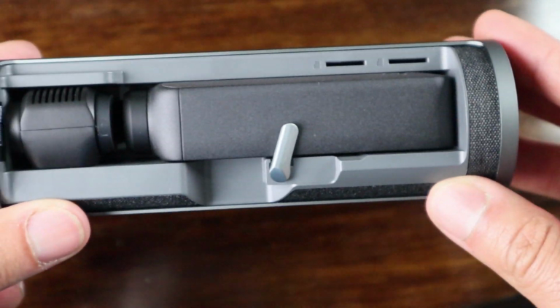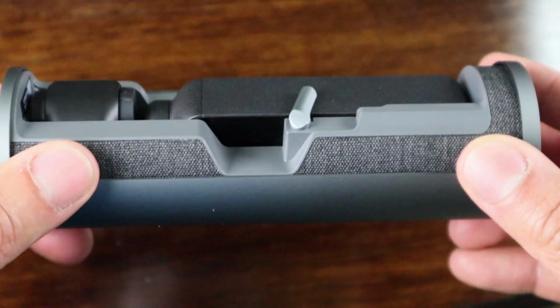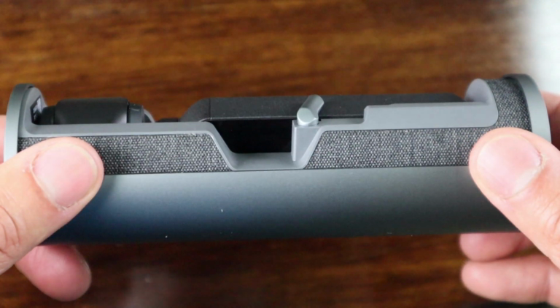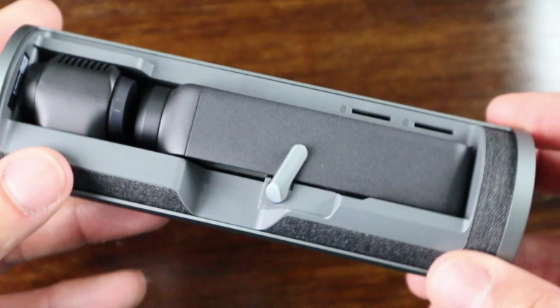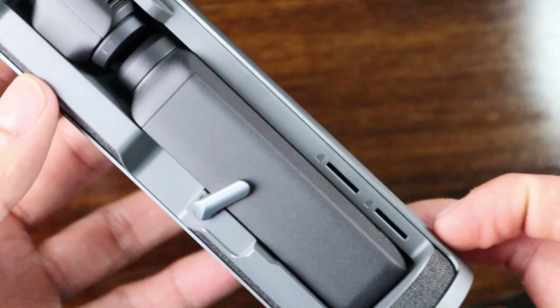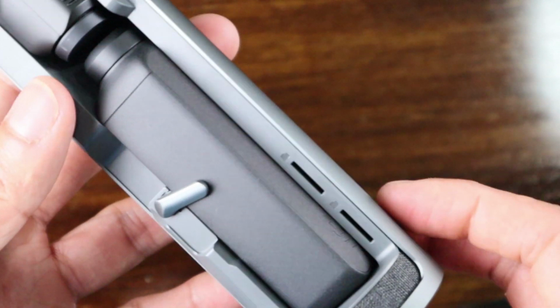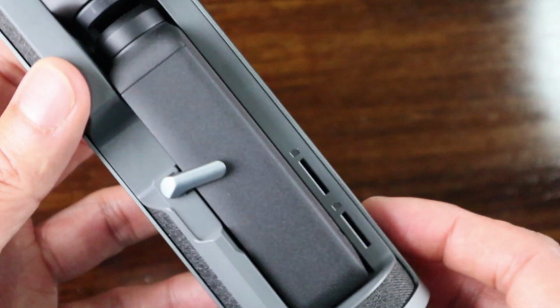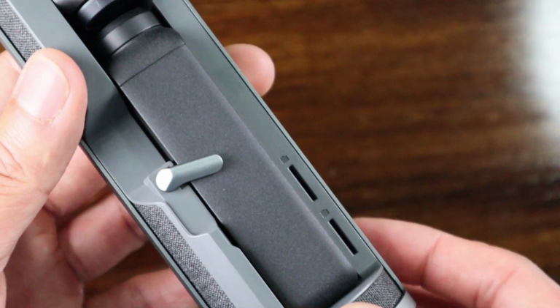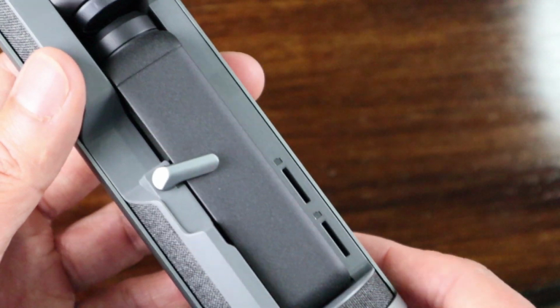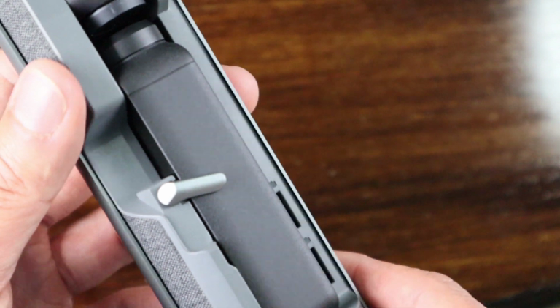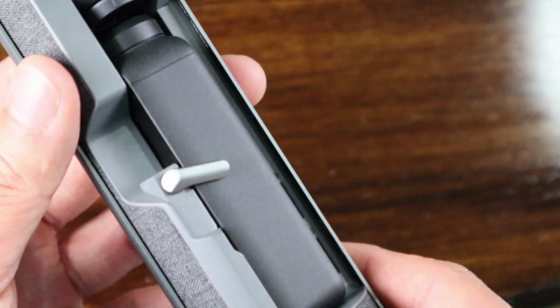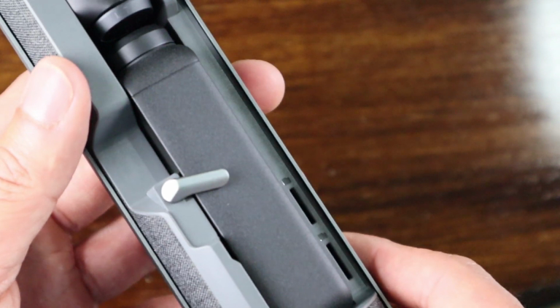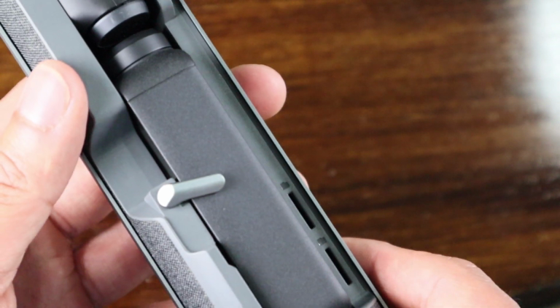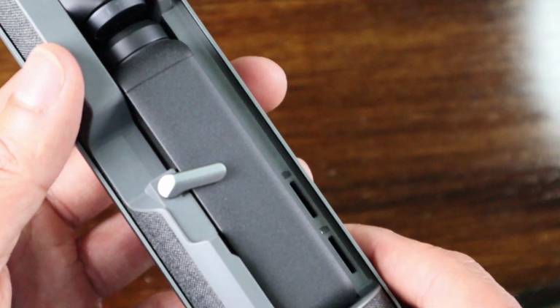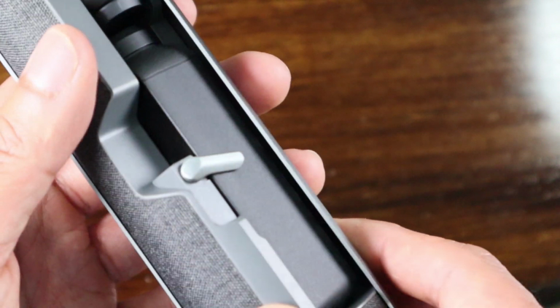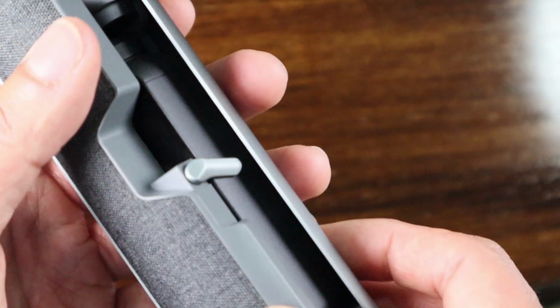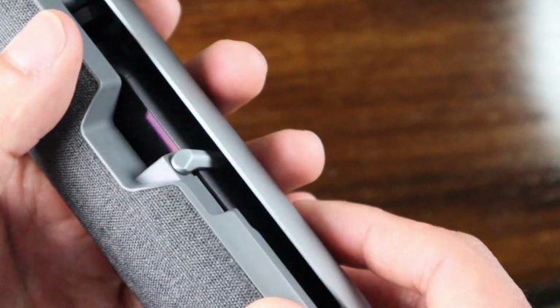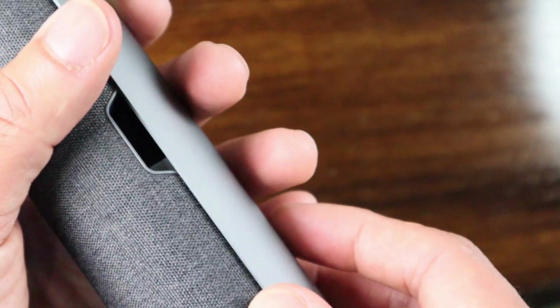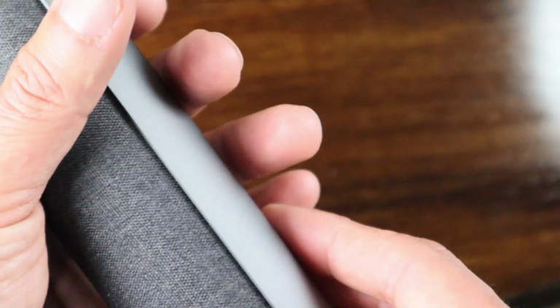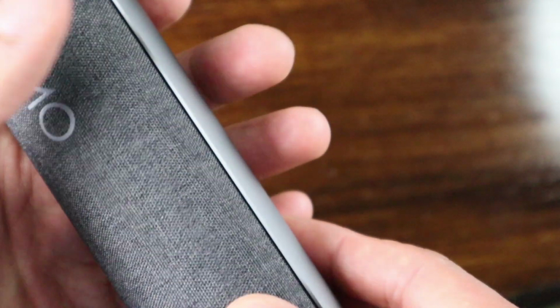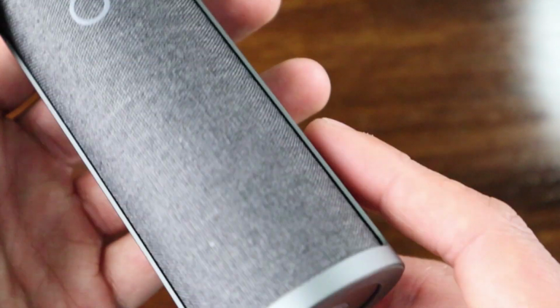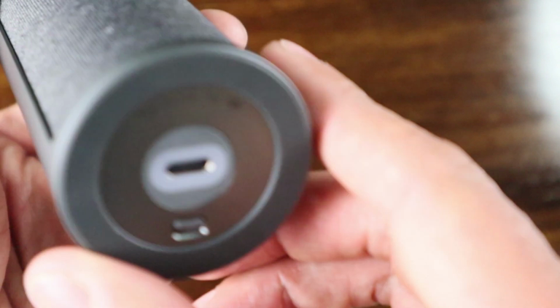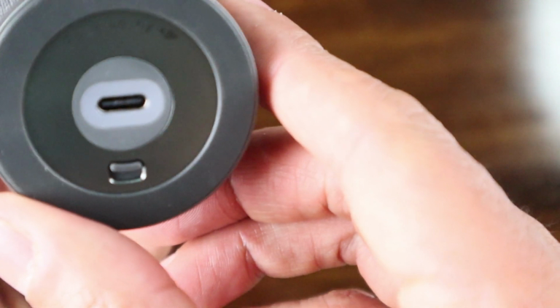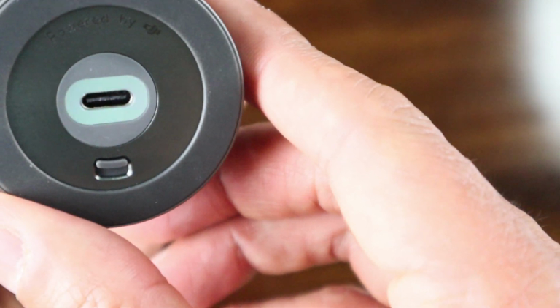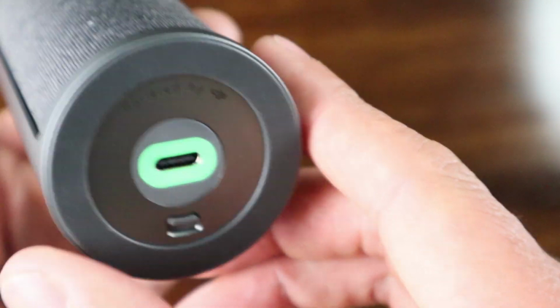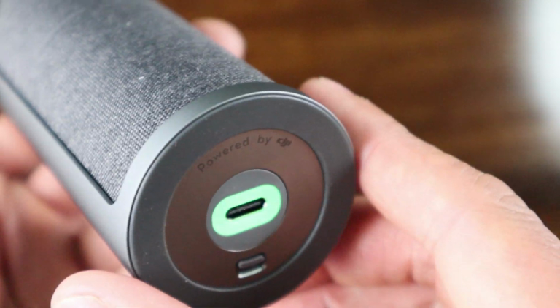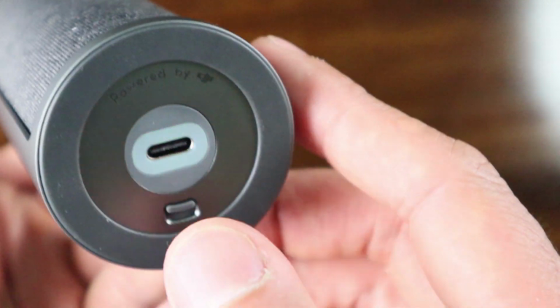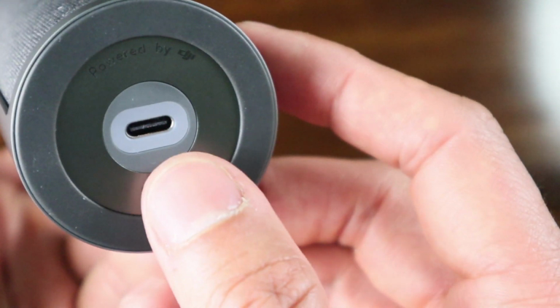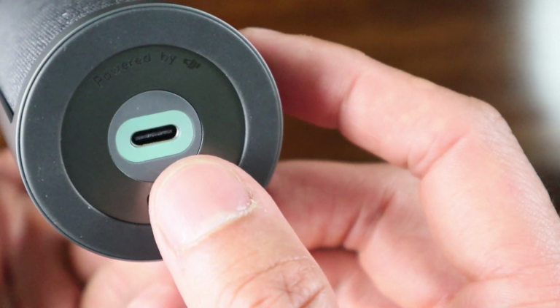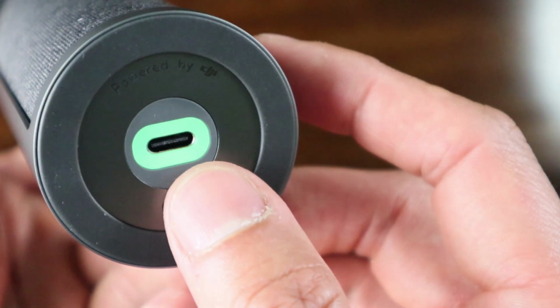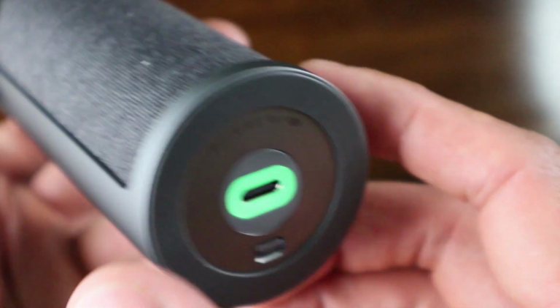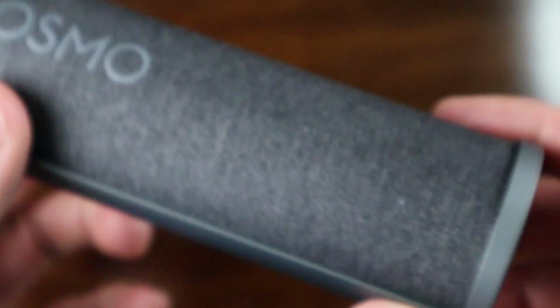A pleasant surprise when I inserted the camera for charging was that the case didn't seem heavy at all — still pretty light and great for portability. Charging doesn't activate until the case is closed, and the status indicator light will let you know when it's charging.